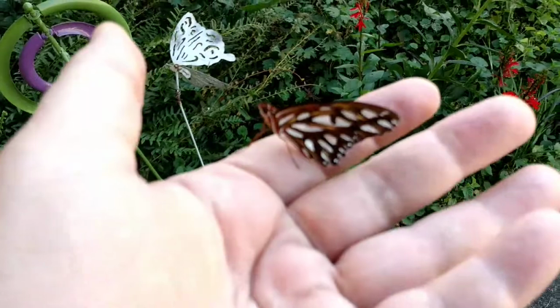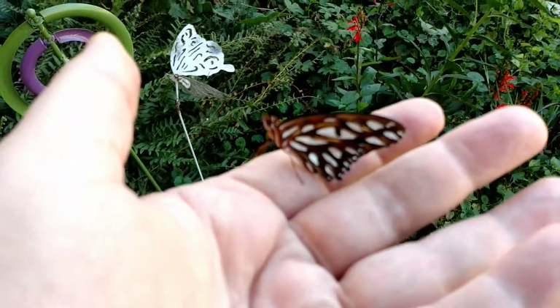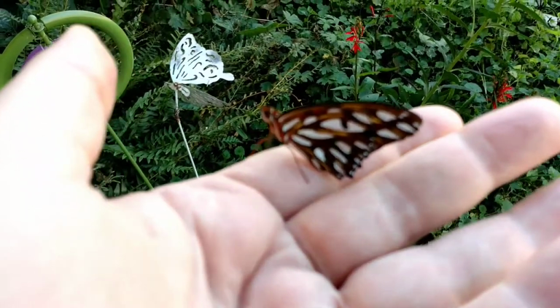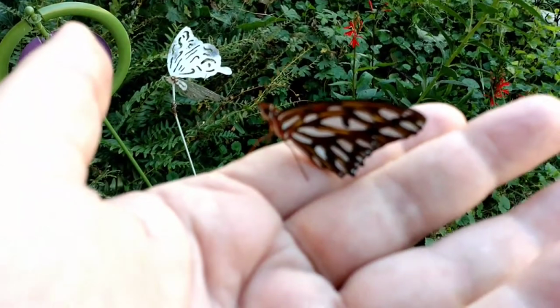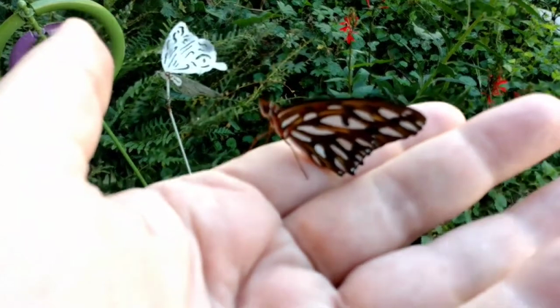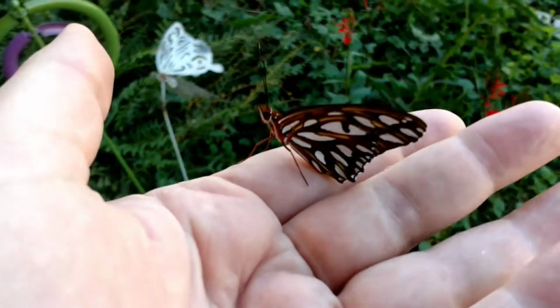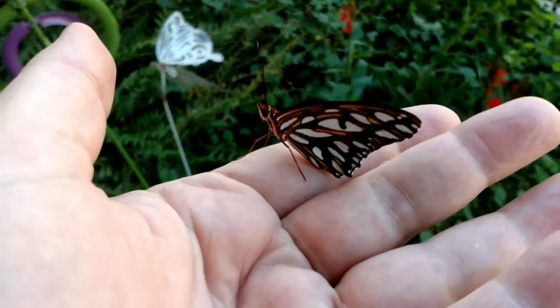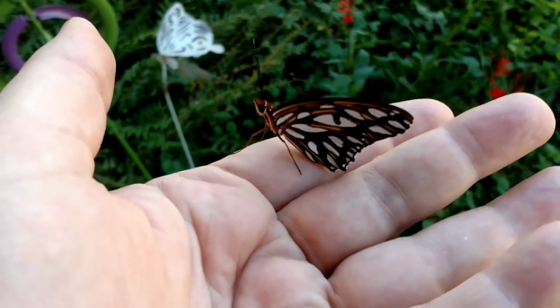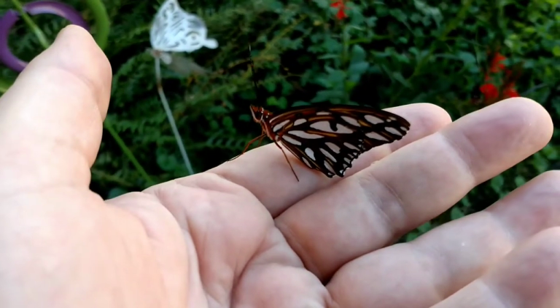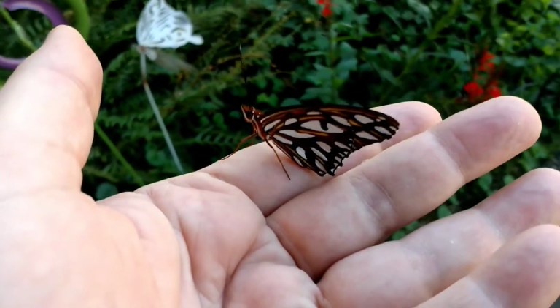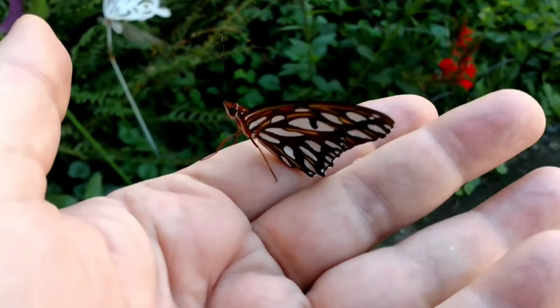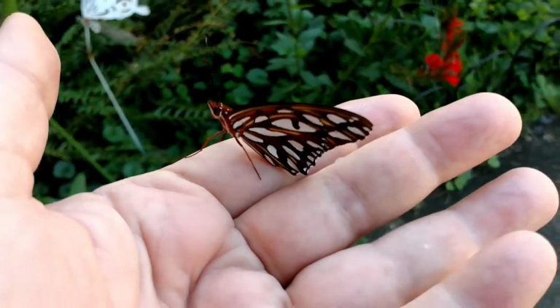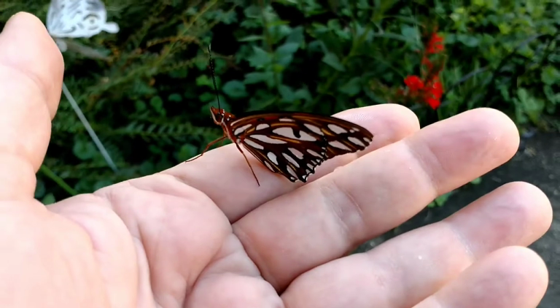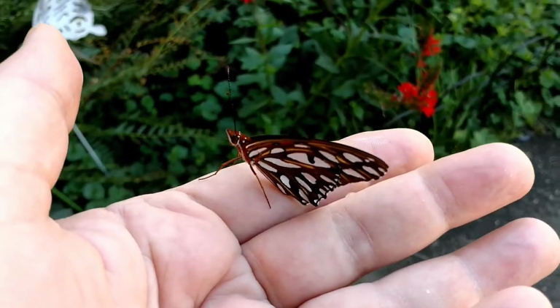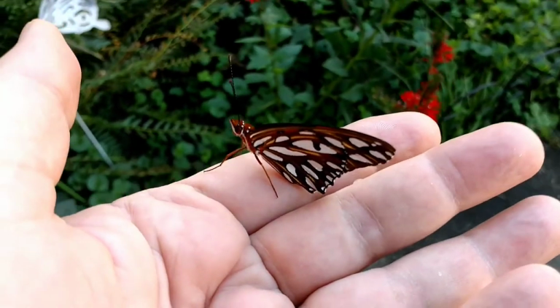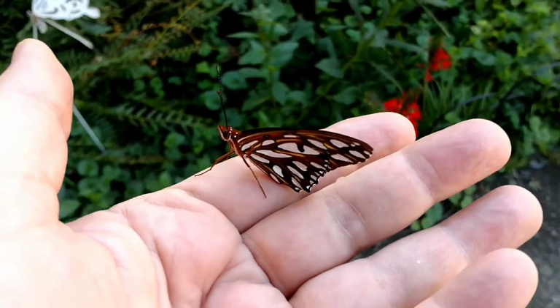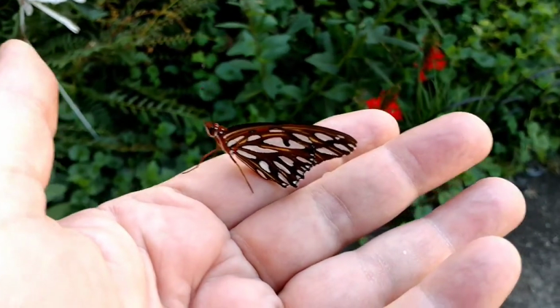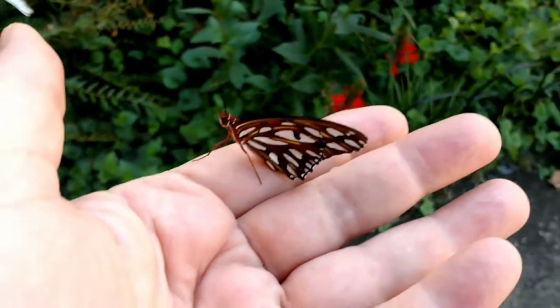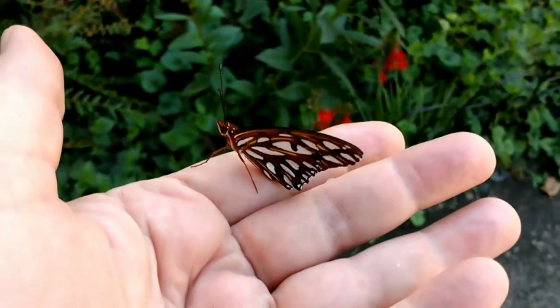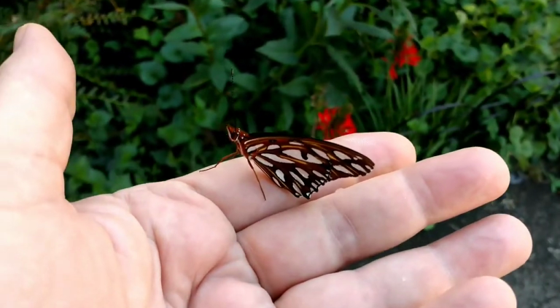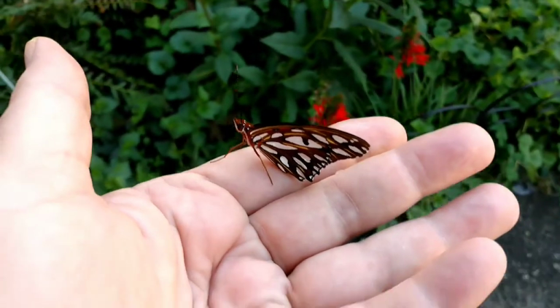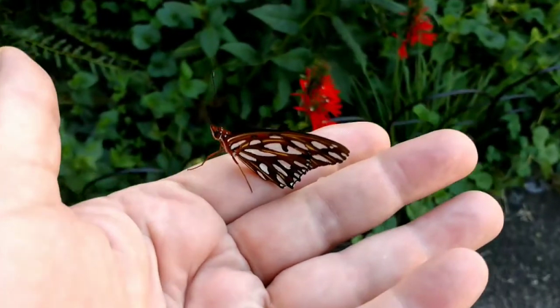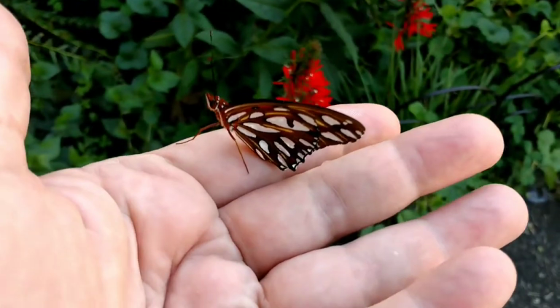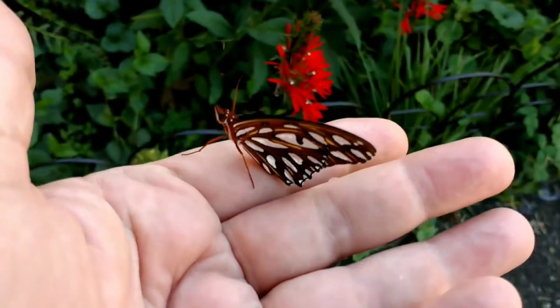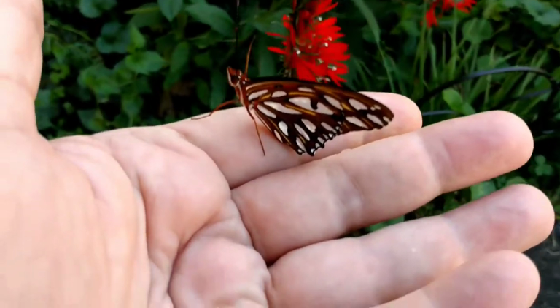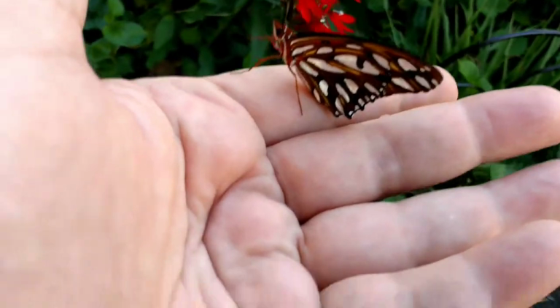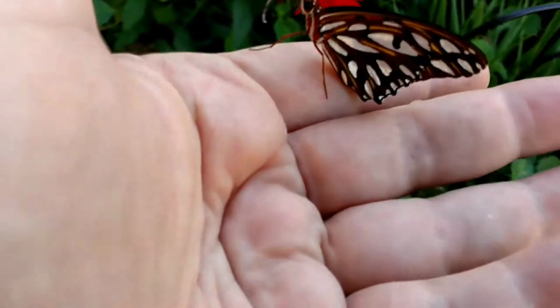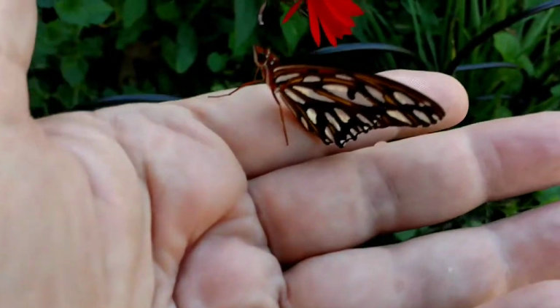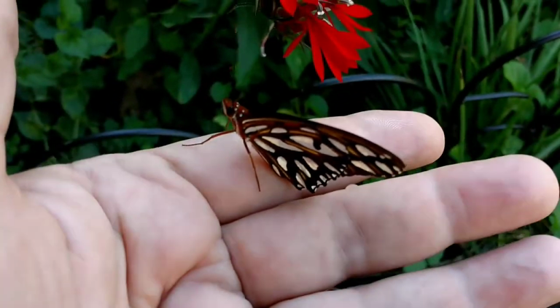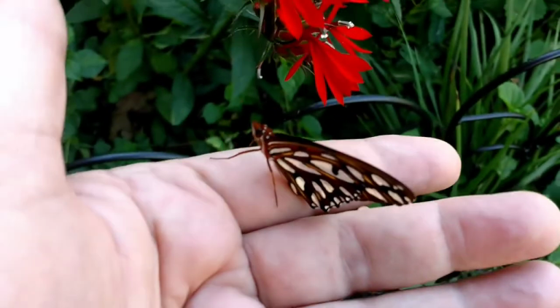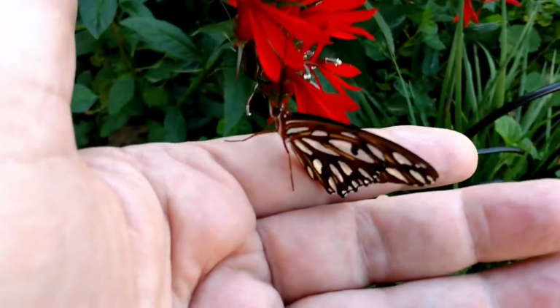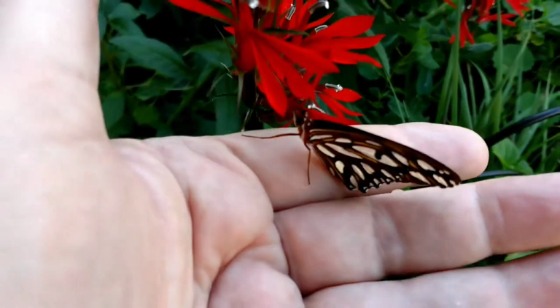I don't have much room on my camera. I'm going to try putting this little gulf fritillary butterfly onto this cardinal flower, see if it will go onto it.